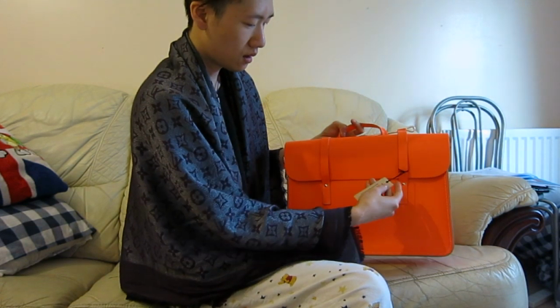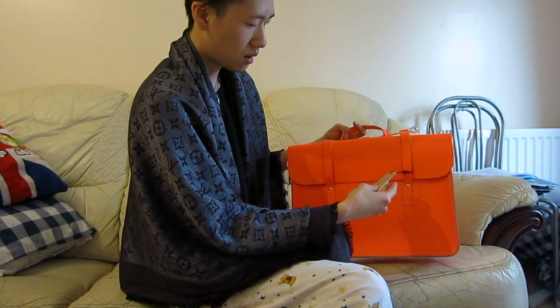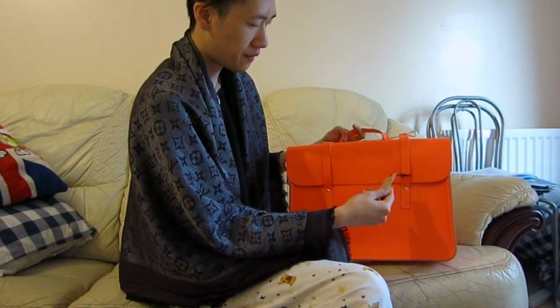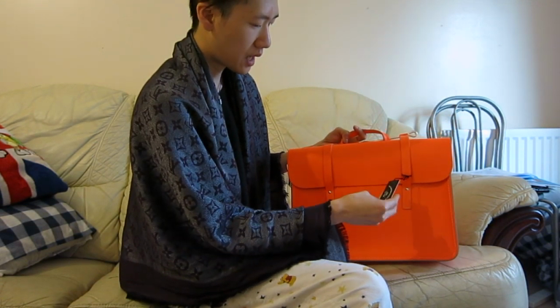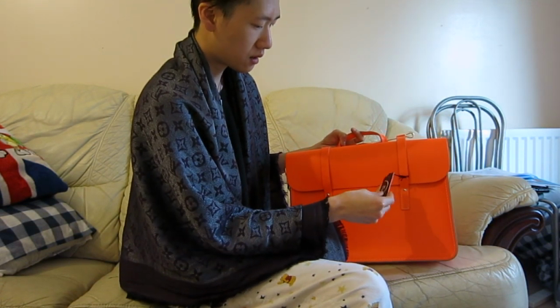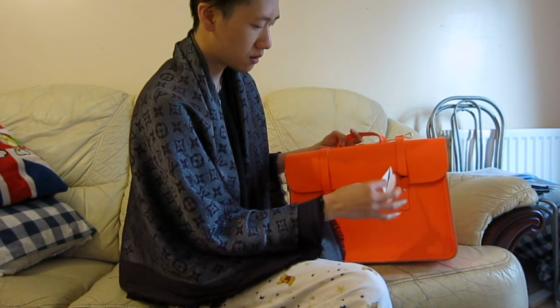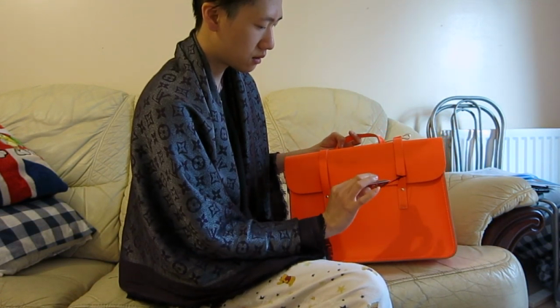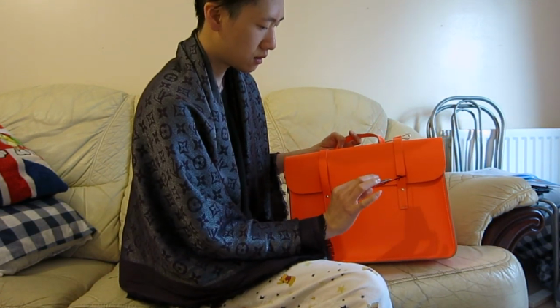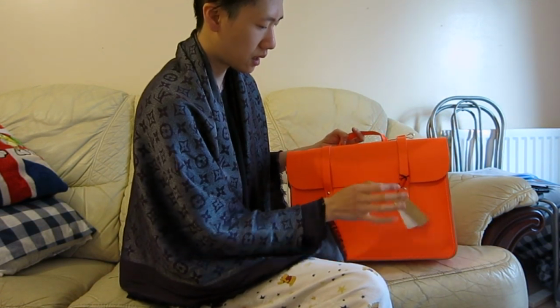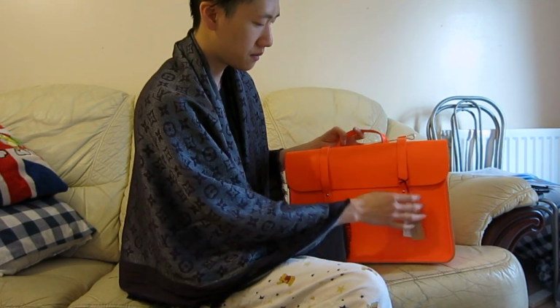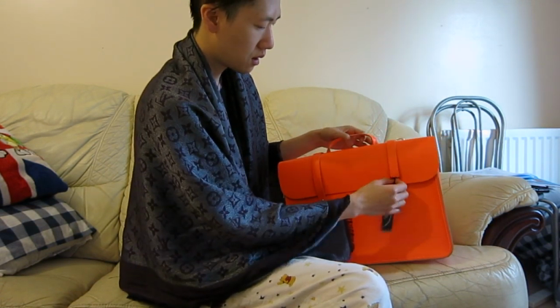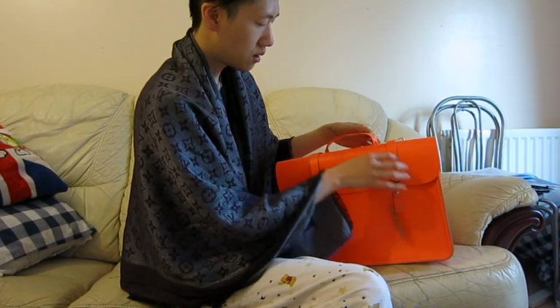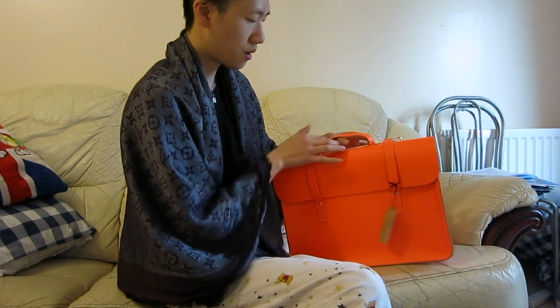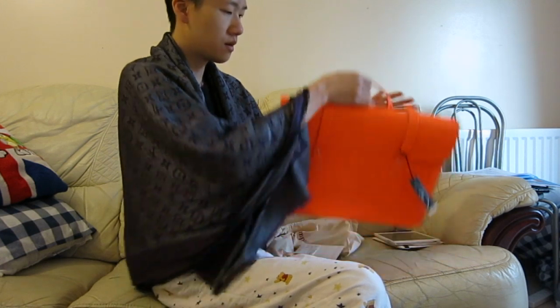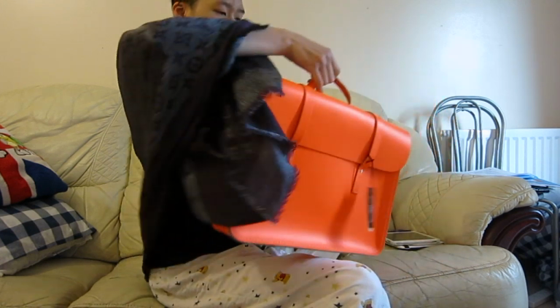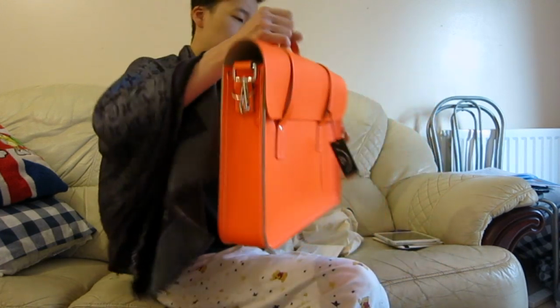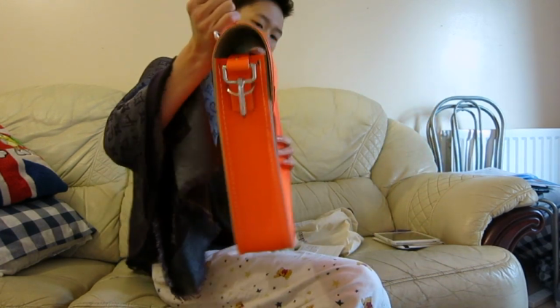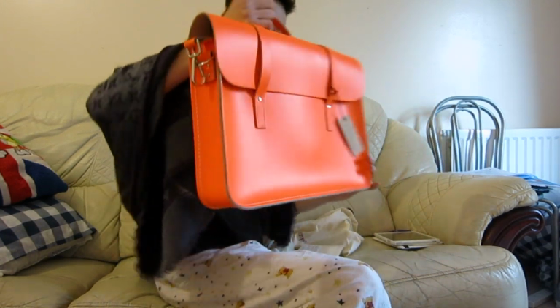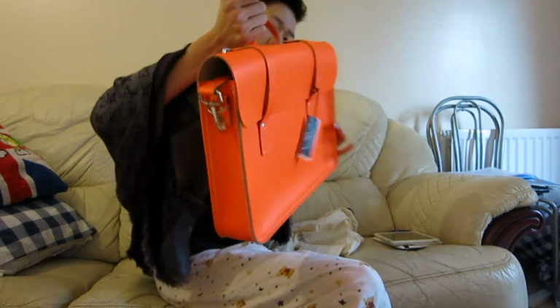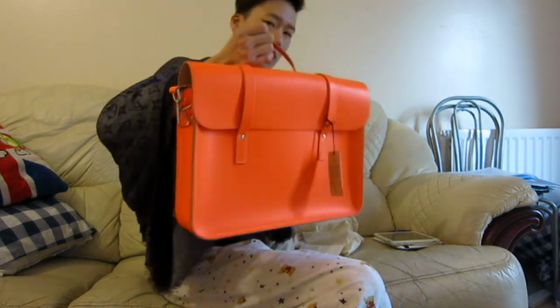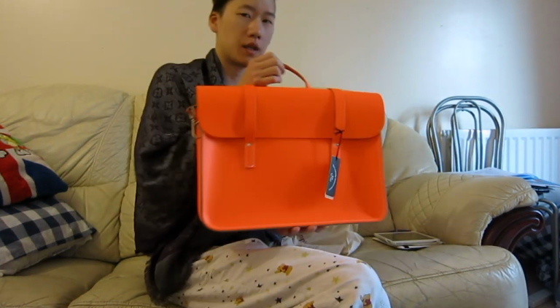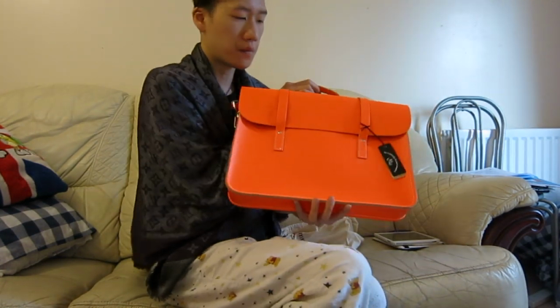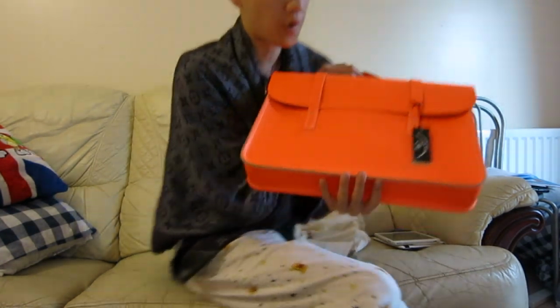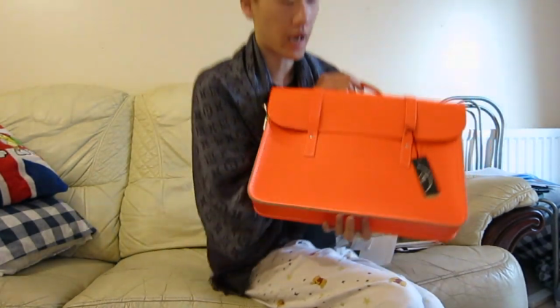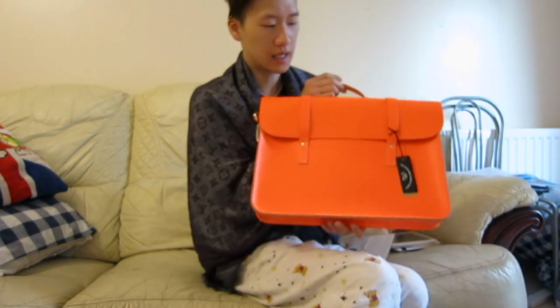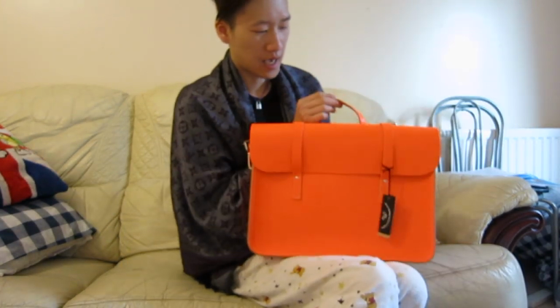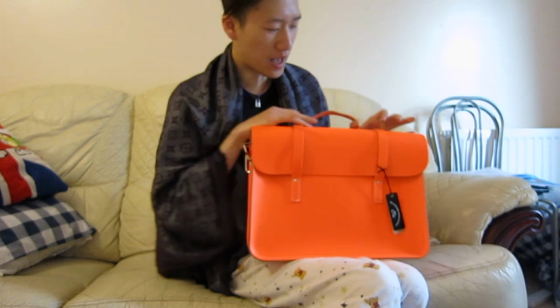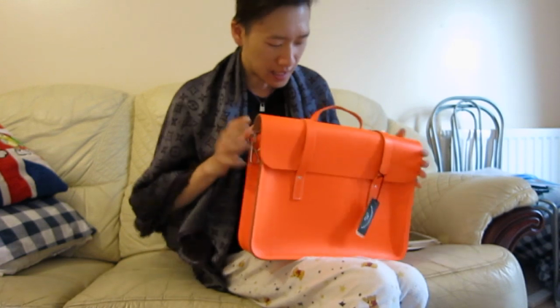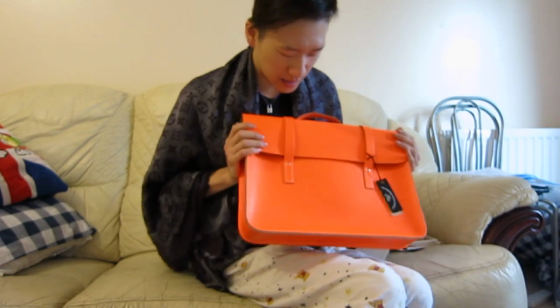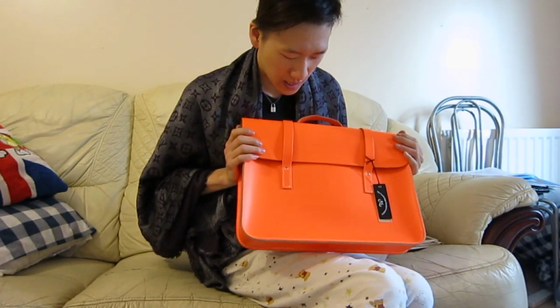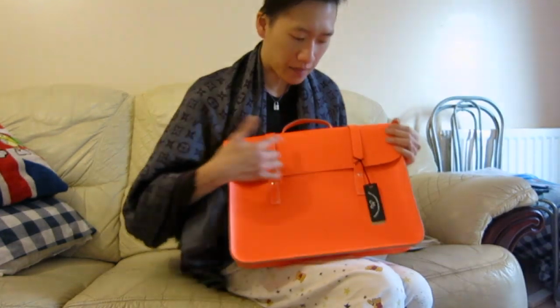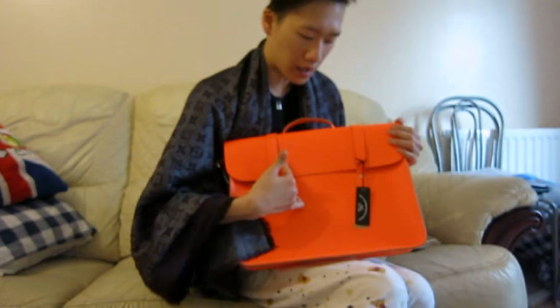Oh, they have new packaging! So this is the bag — it's really bright, I love it.